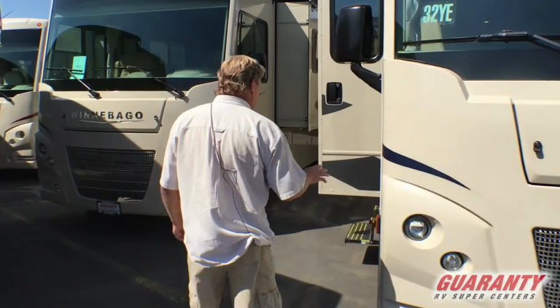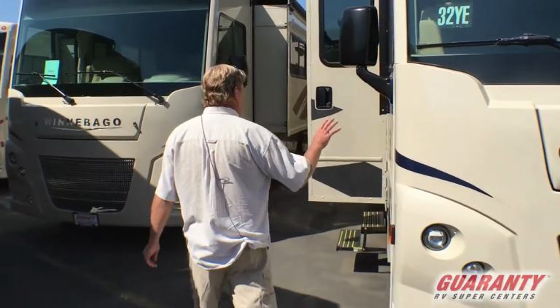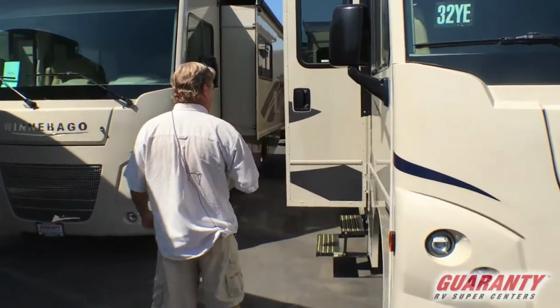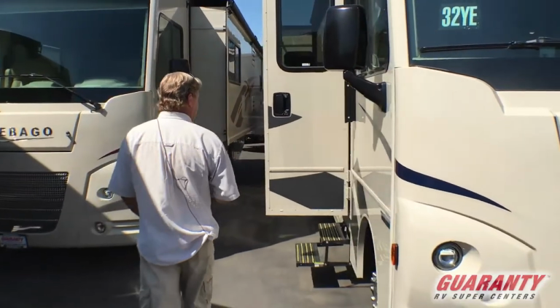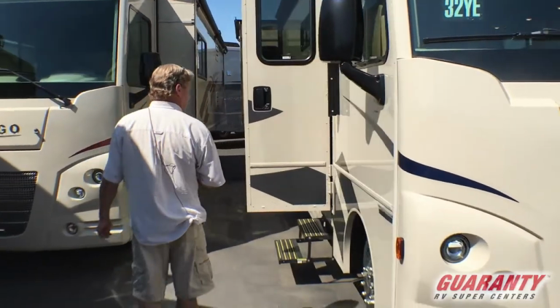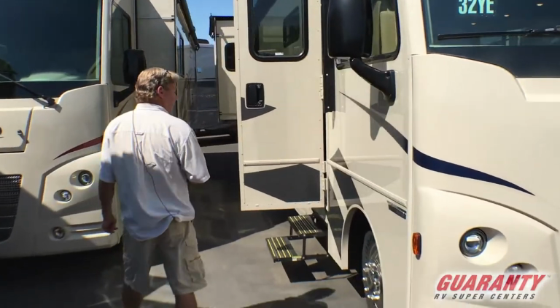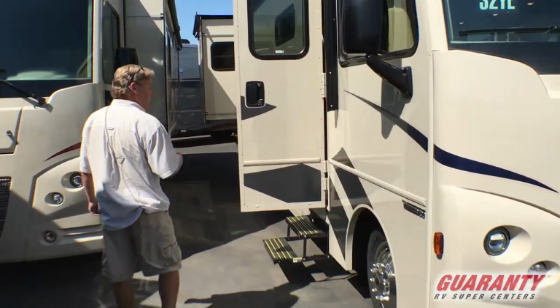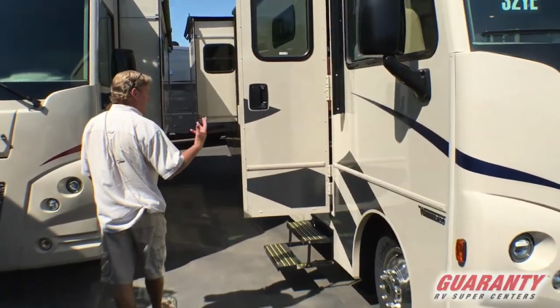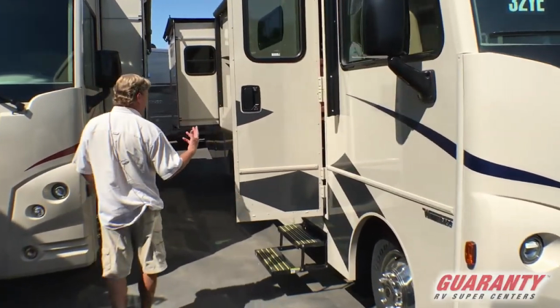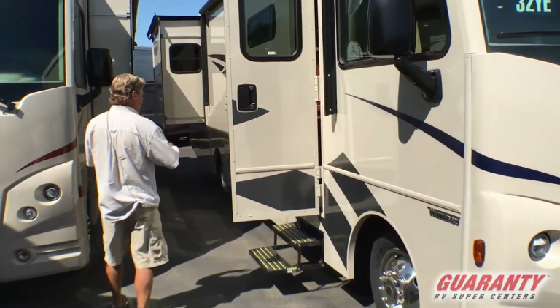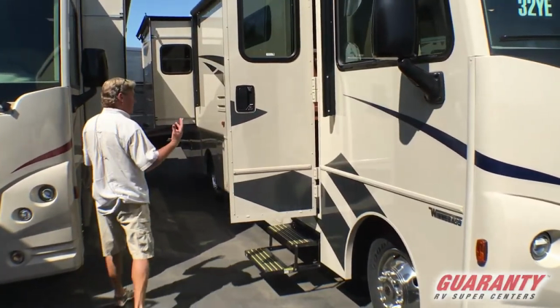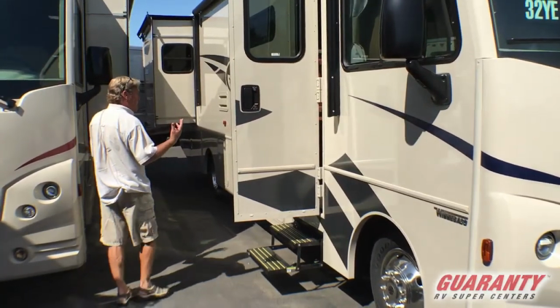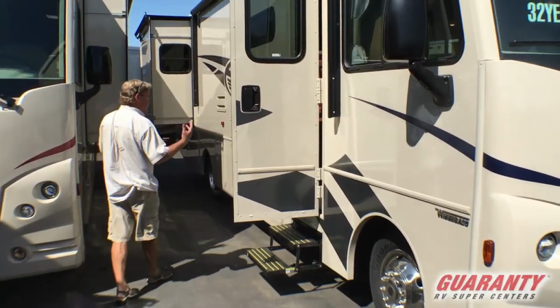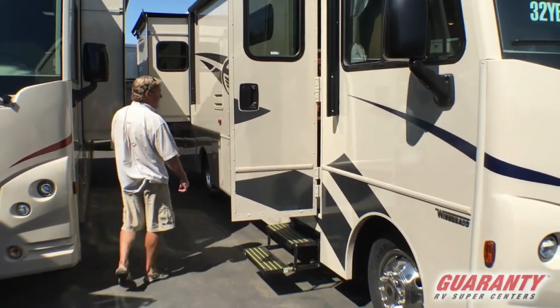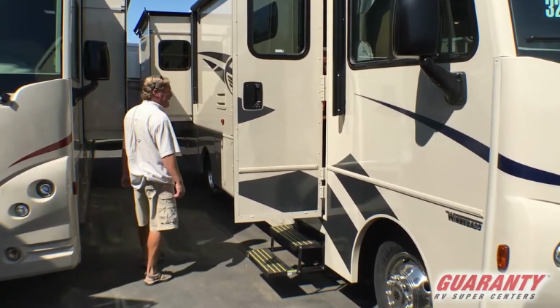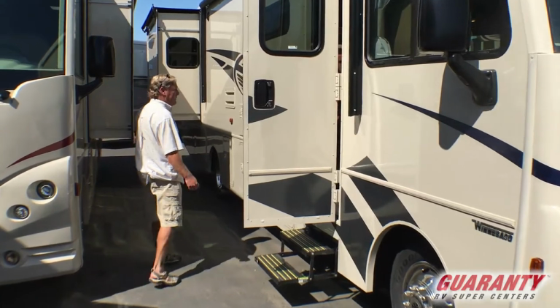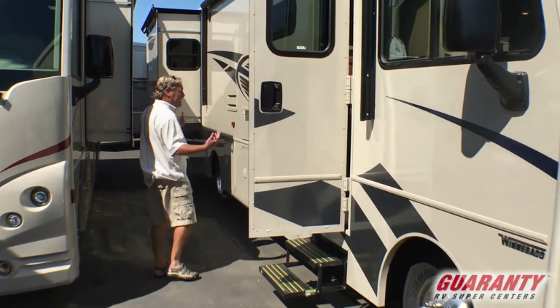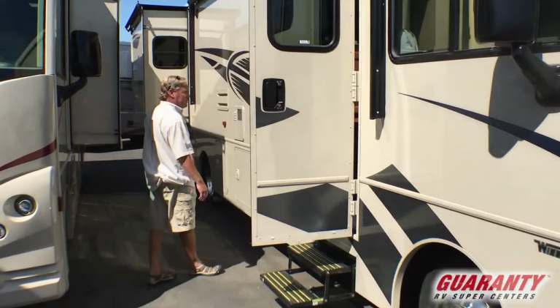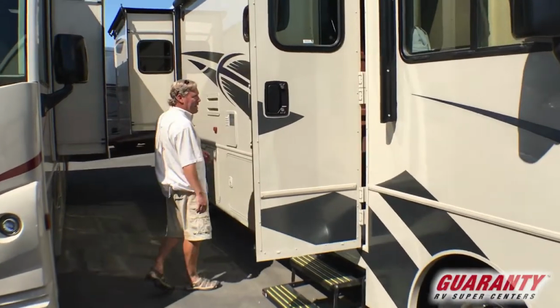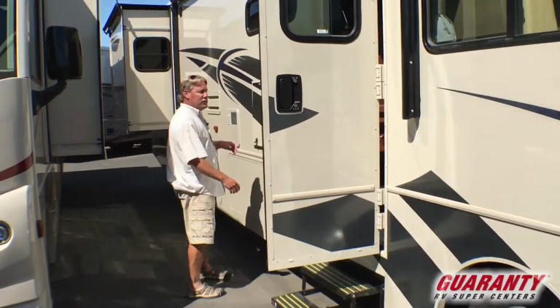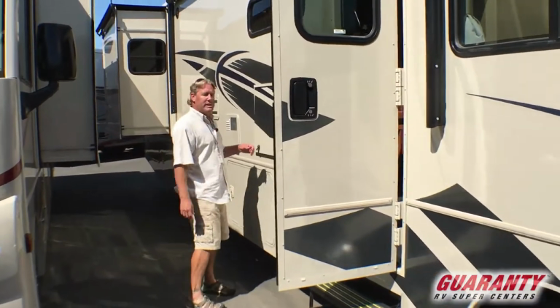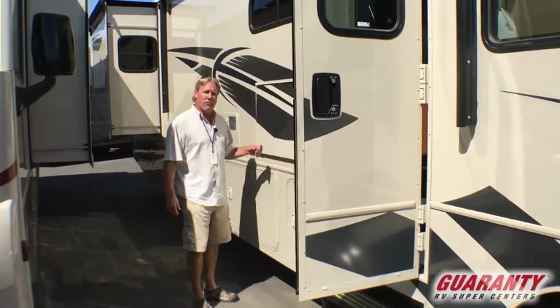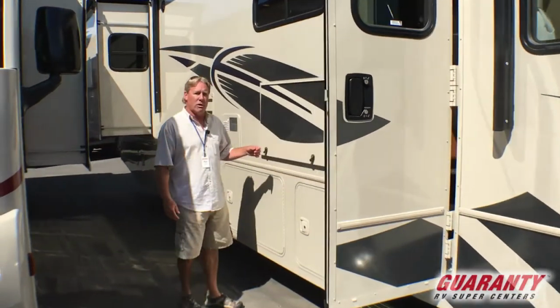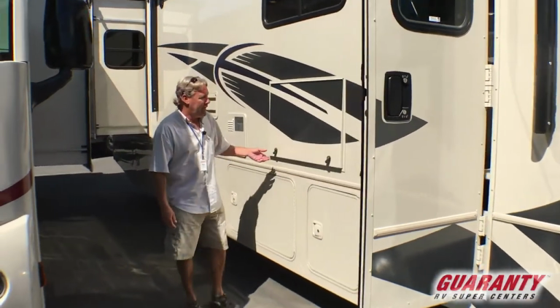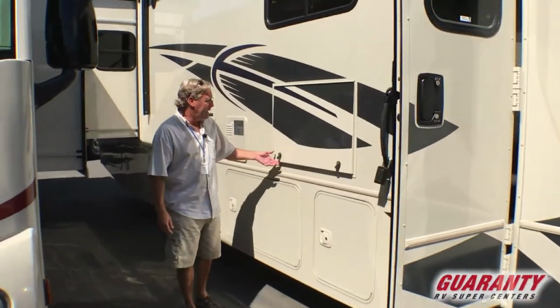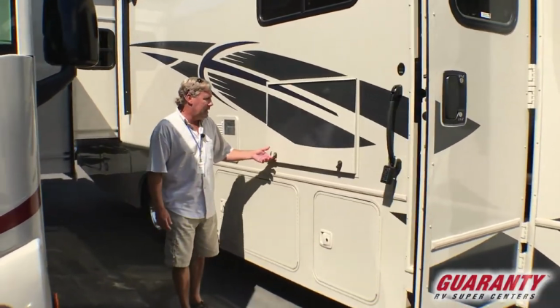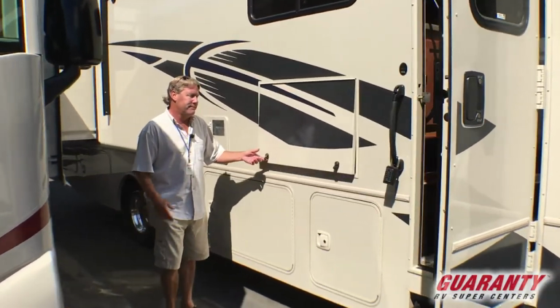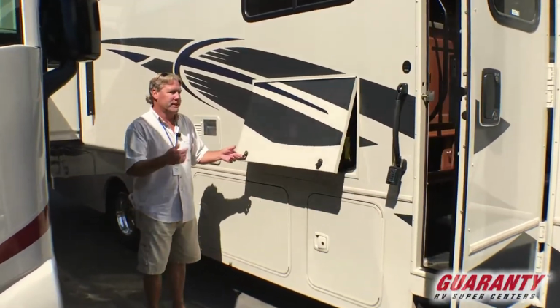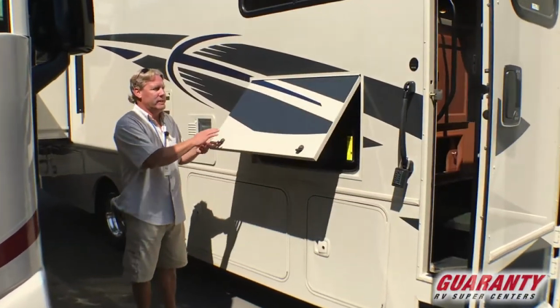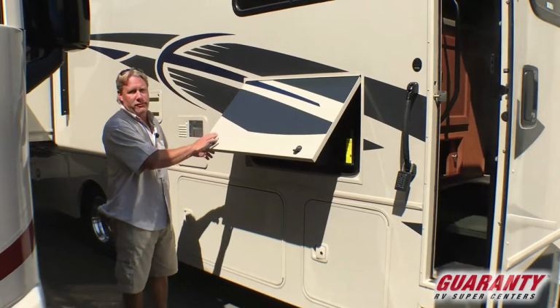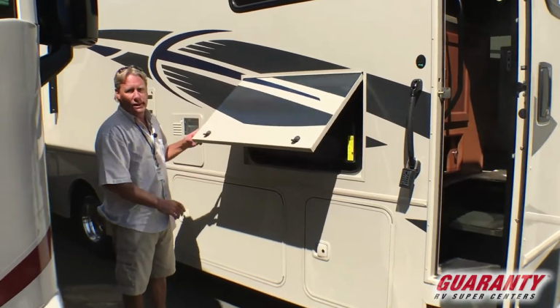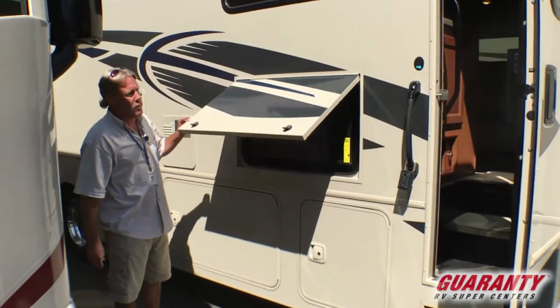It of course has the gas-powered Triton V10 which has been used through the RV industry for decades. Super reliable, super easy to care for — and it's Ford, can't go wrong.